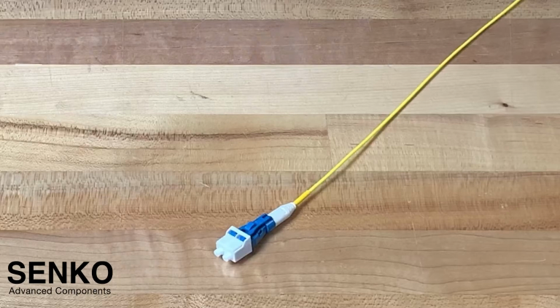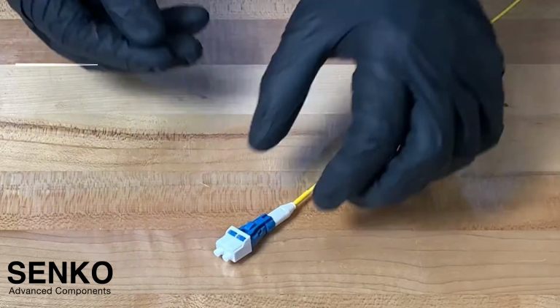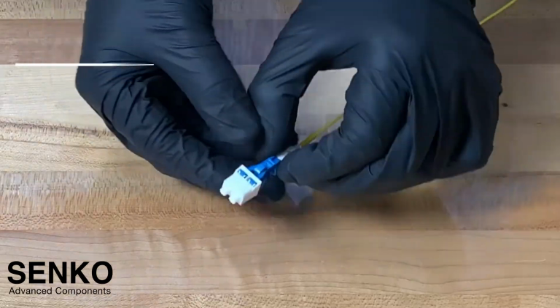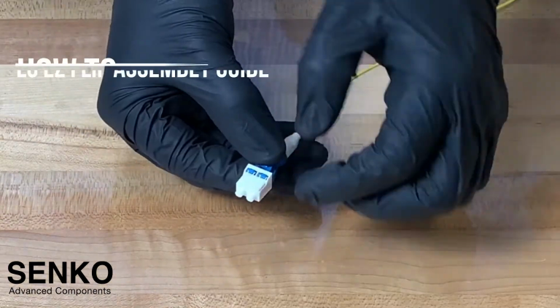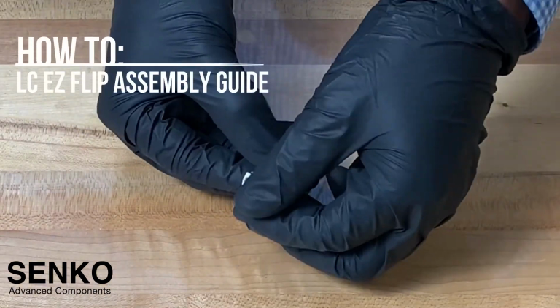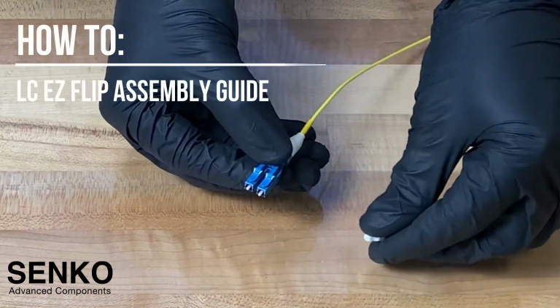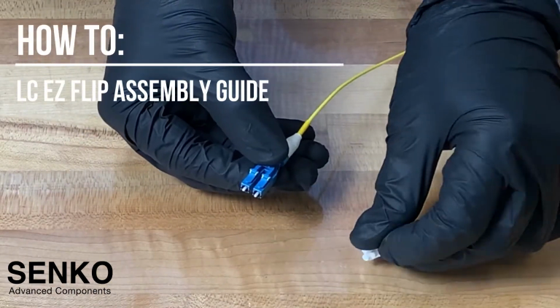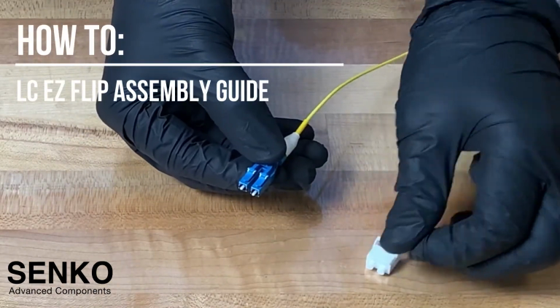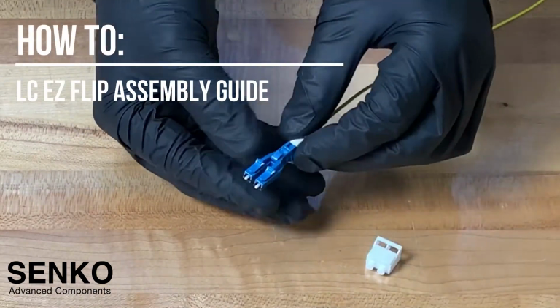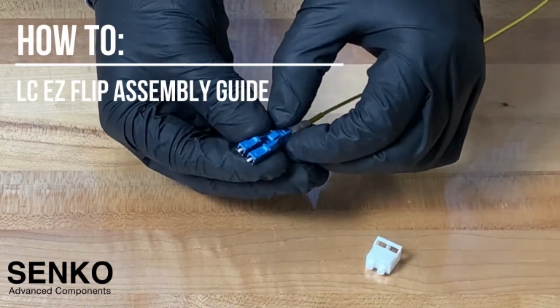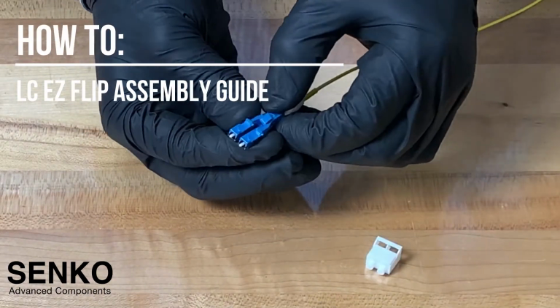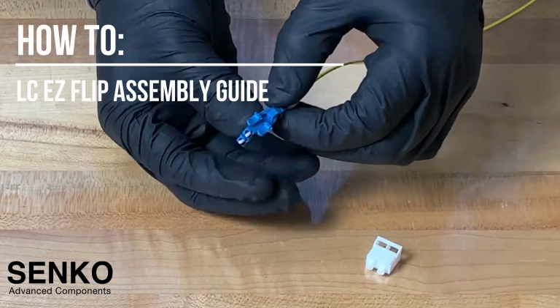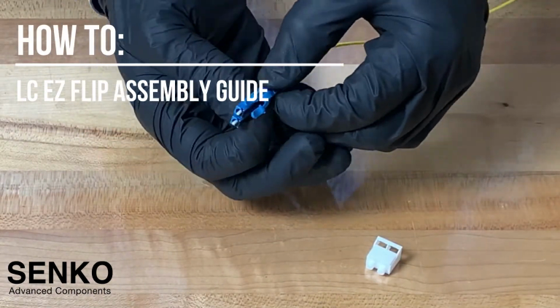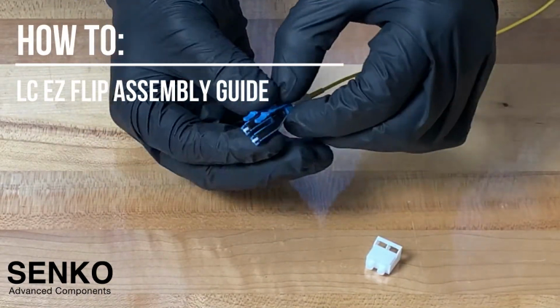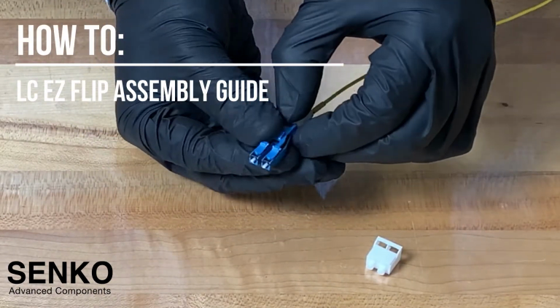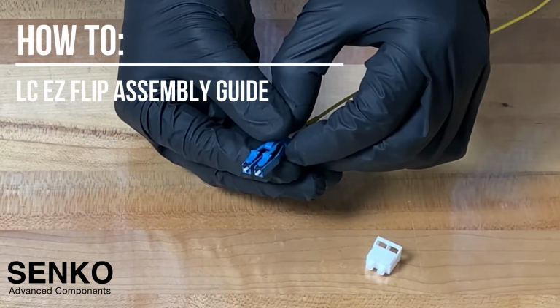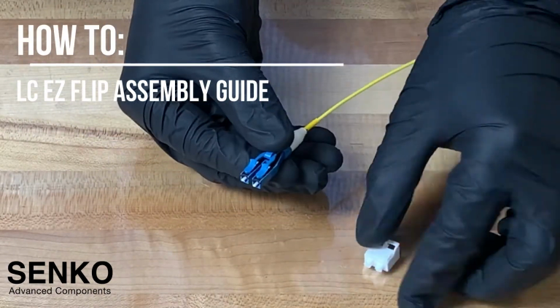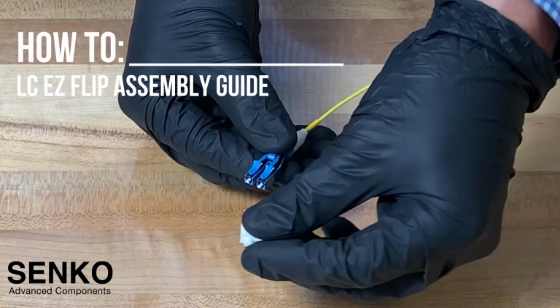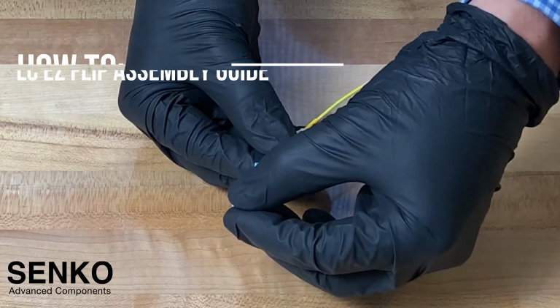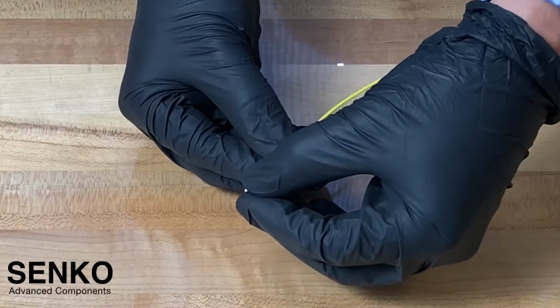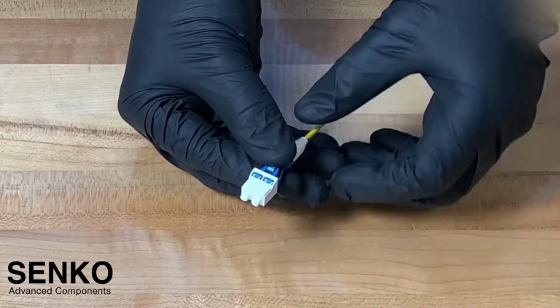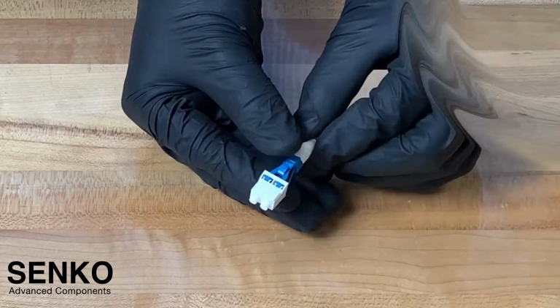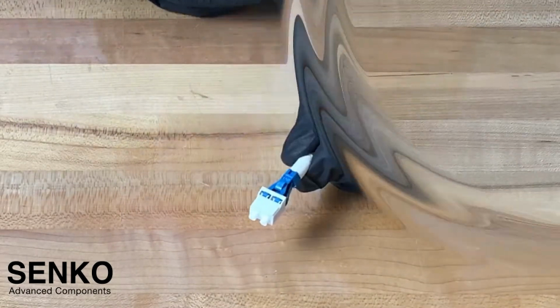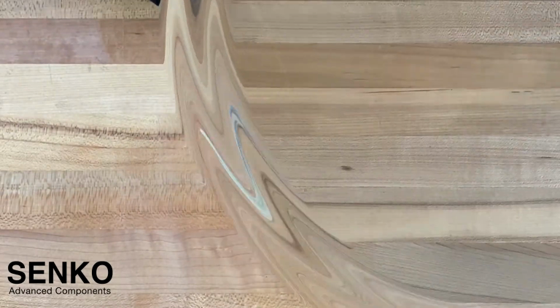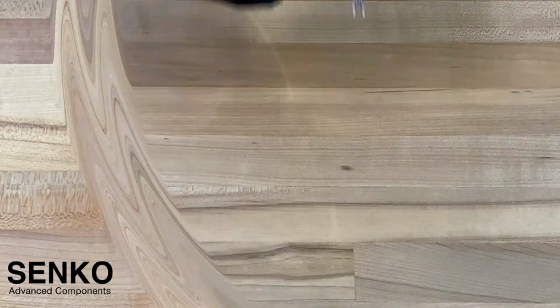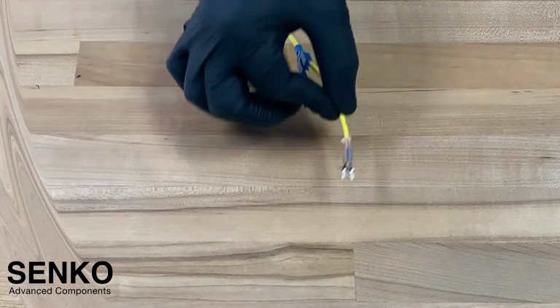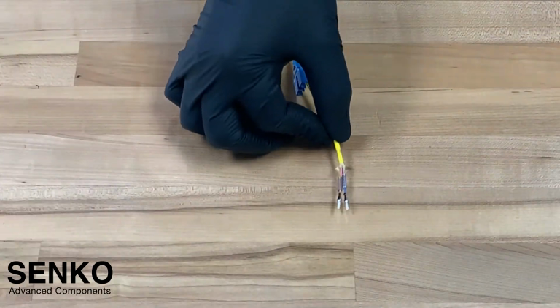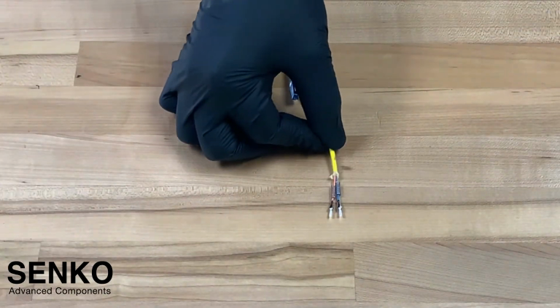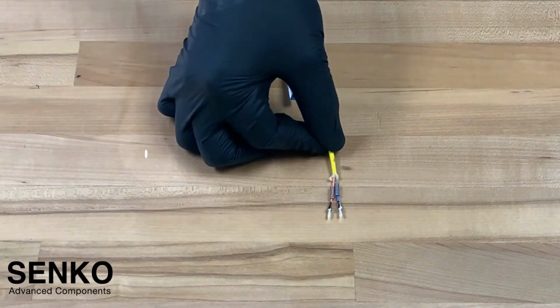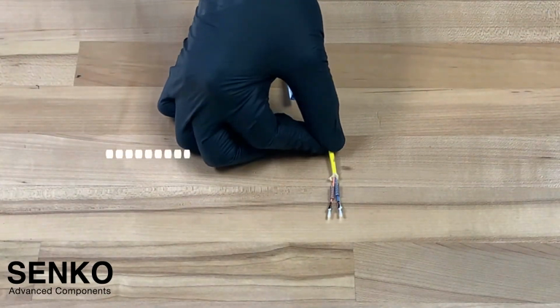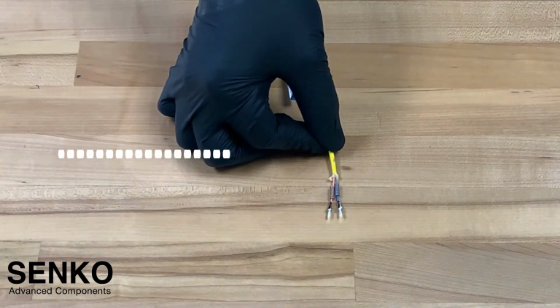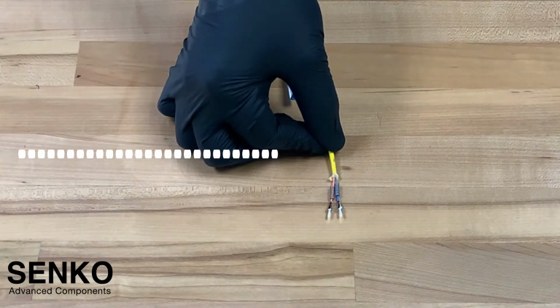In this video, we will show you how to assemble the Senko LC Easy Flip connector. Once the ferrules have been removed from the oven, there are two options to choose from.